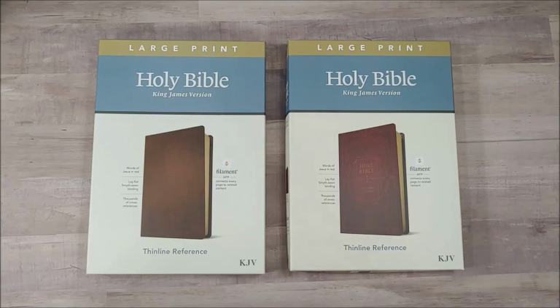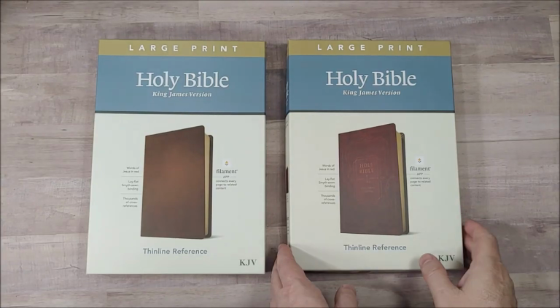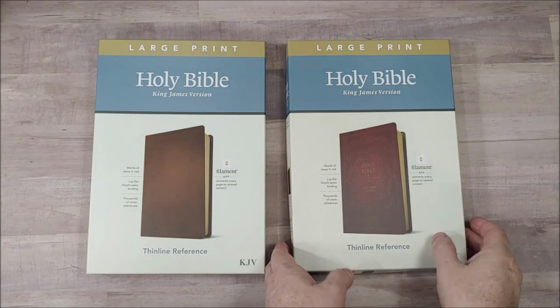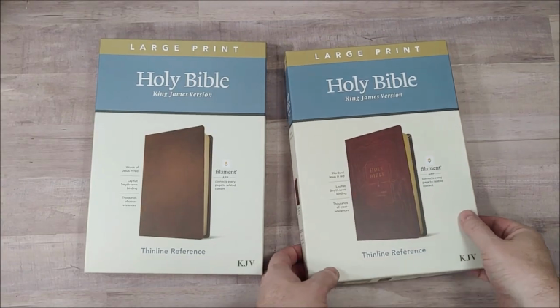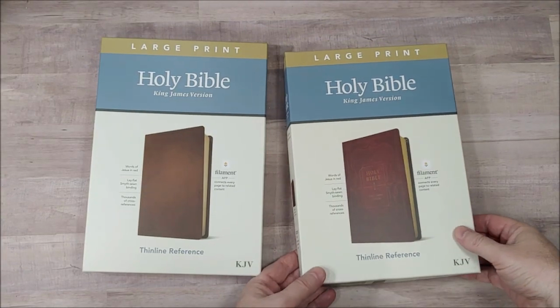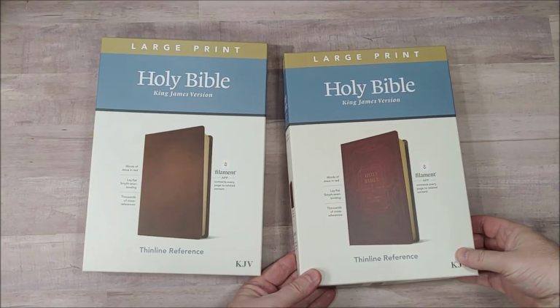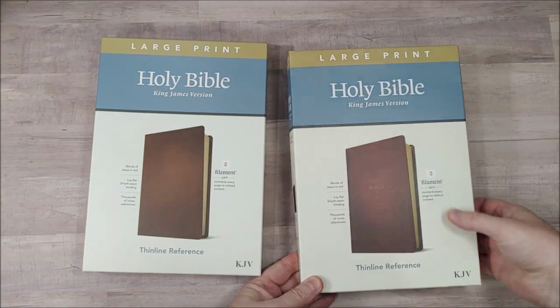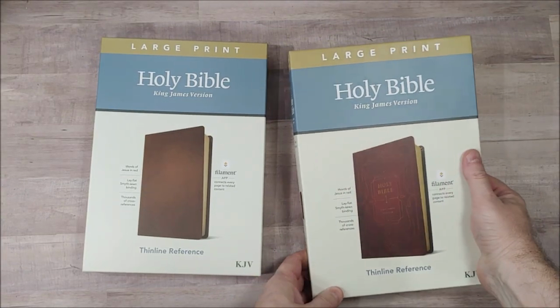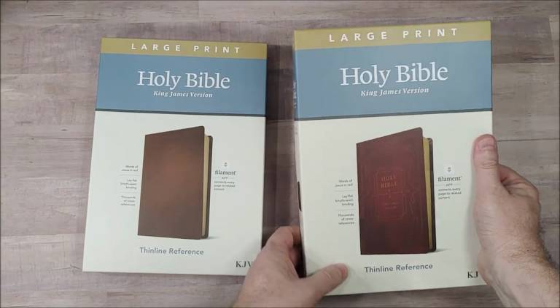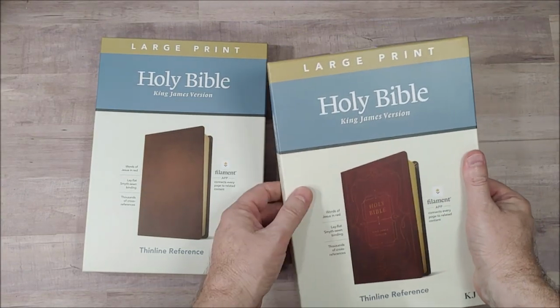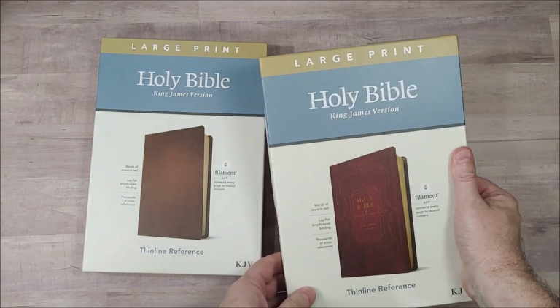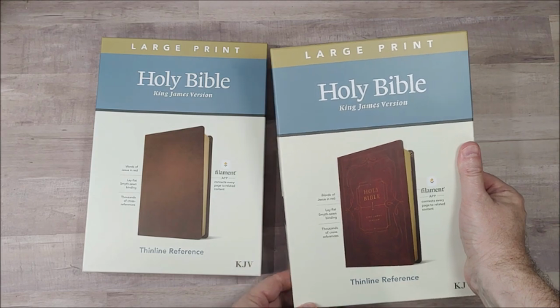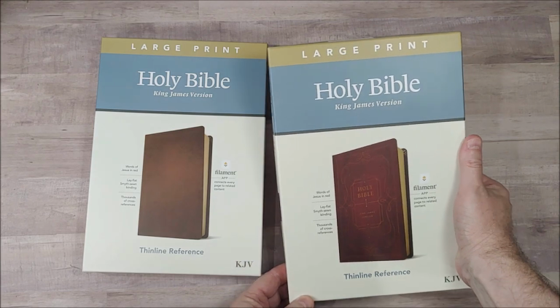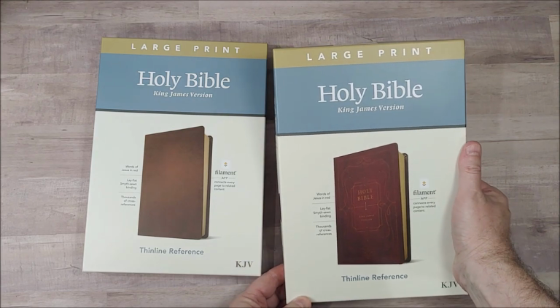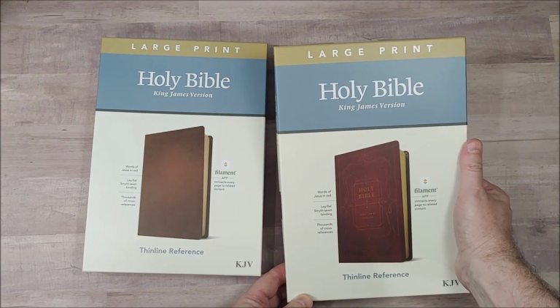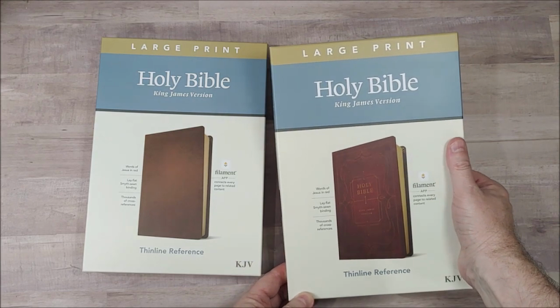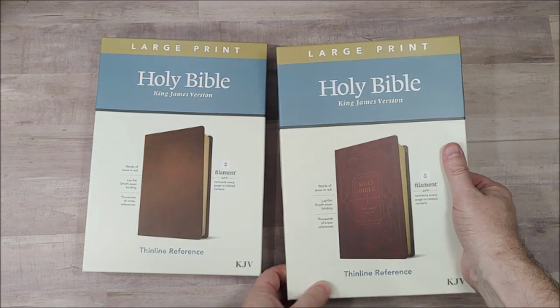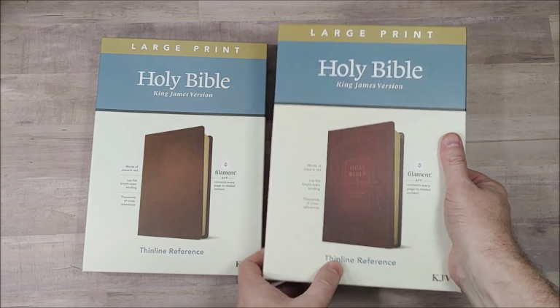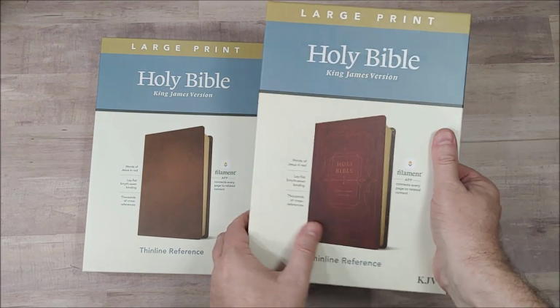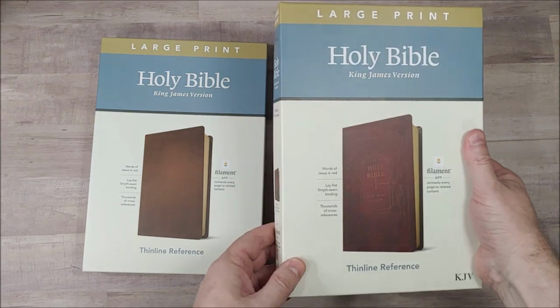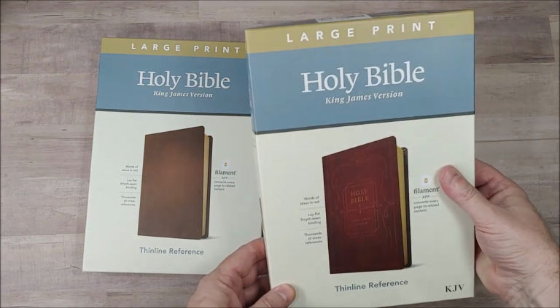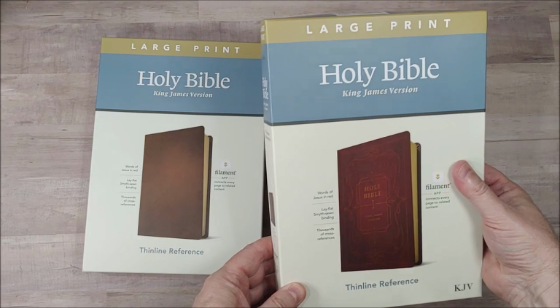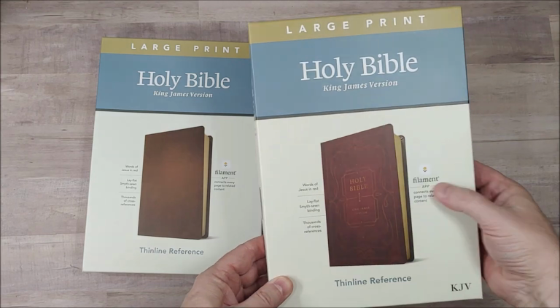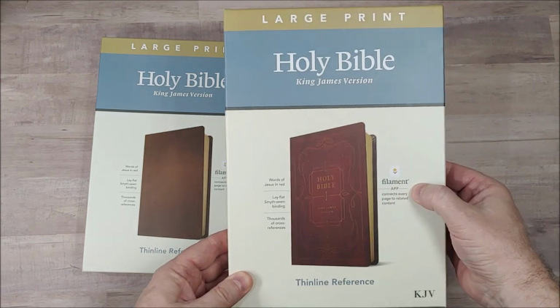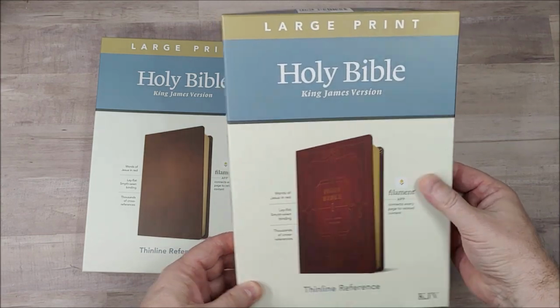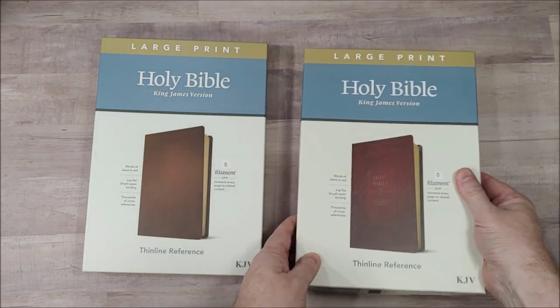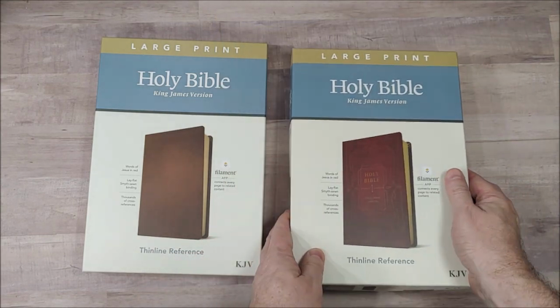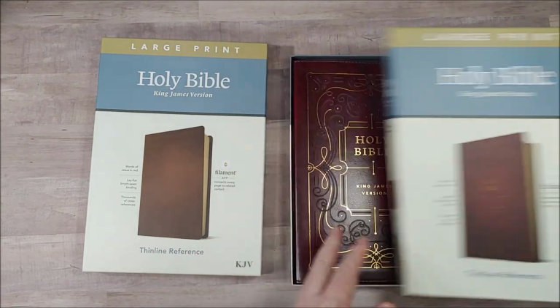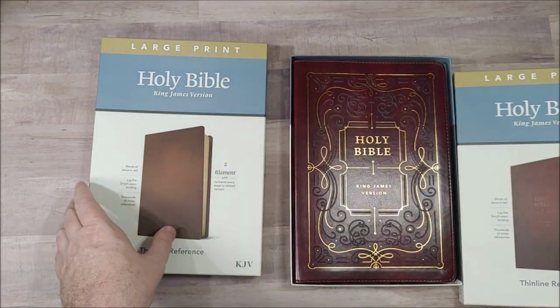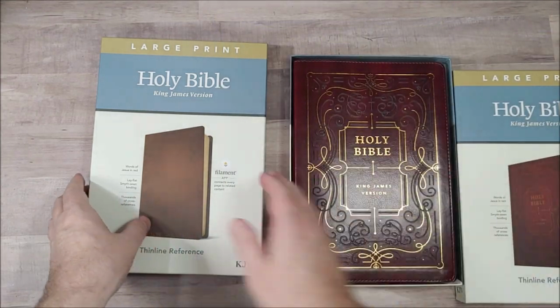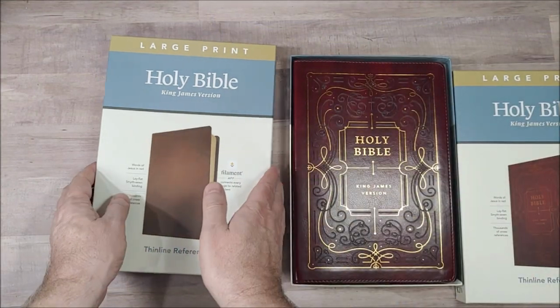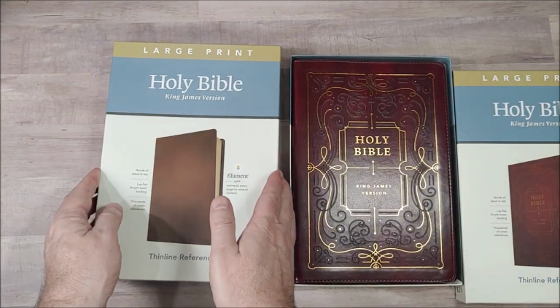This is Randy from BibleBuyandGuide.com taking a look today at a new Bible from Tyndale. This is the large print King James Version Thinline Reference Edition for Filament. It works with the Filament app and they've sent me two for review.